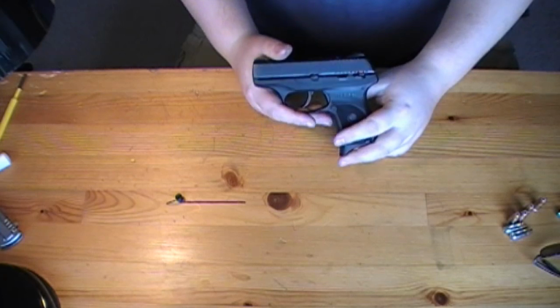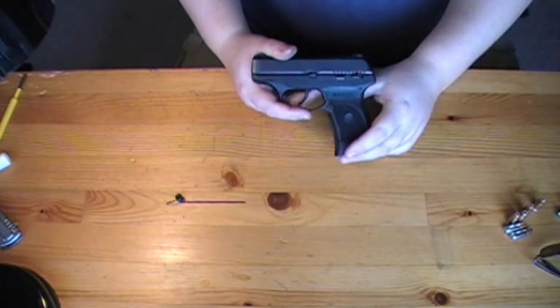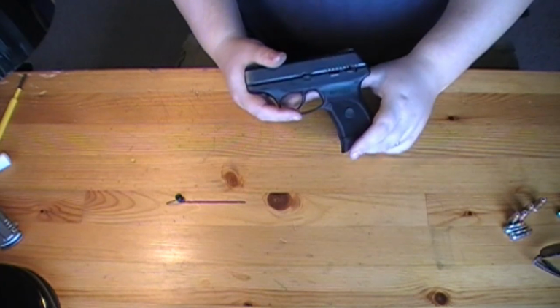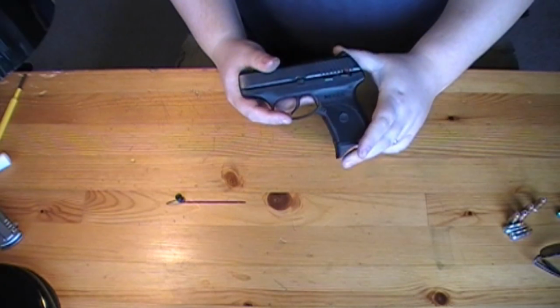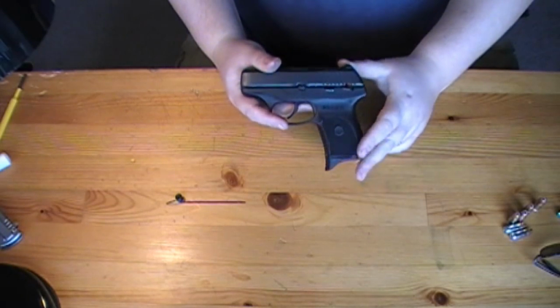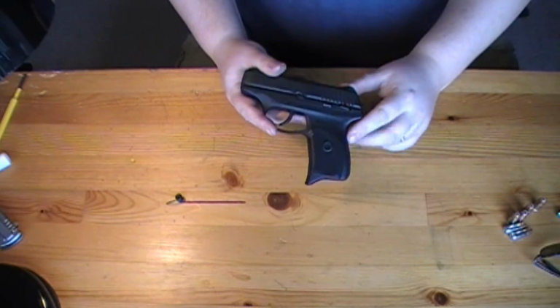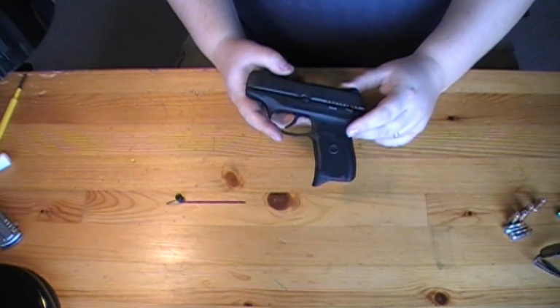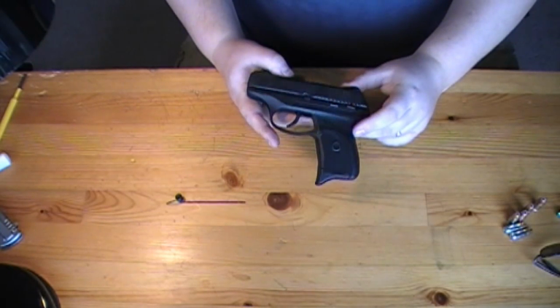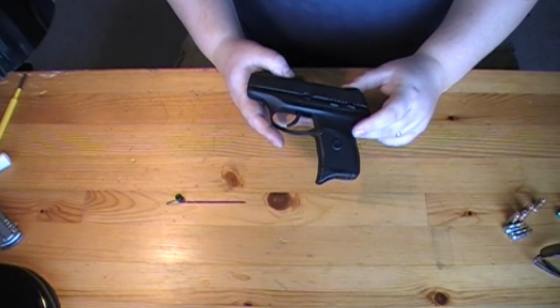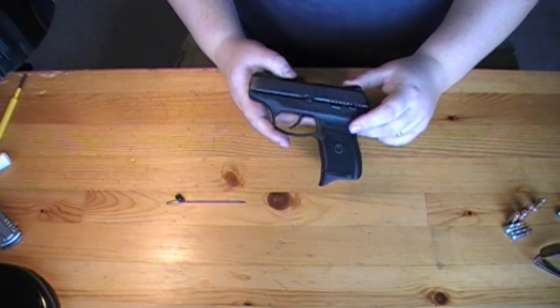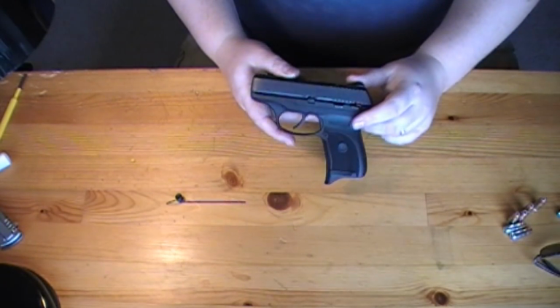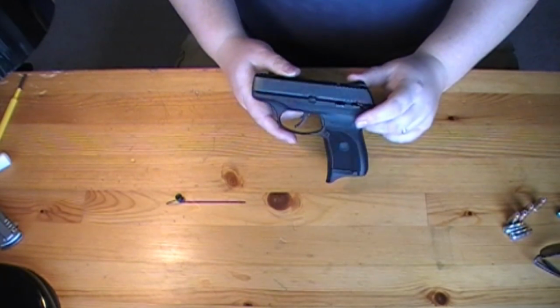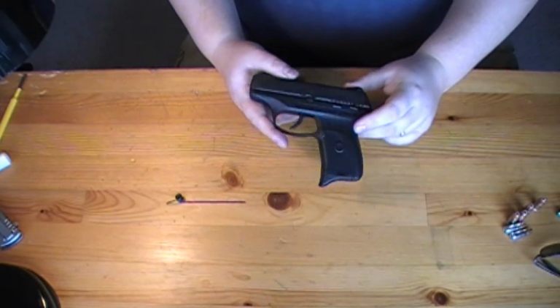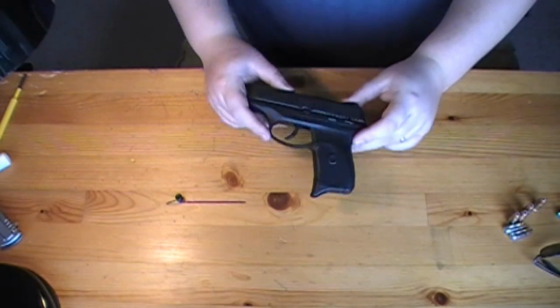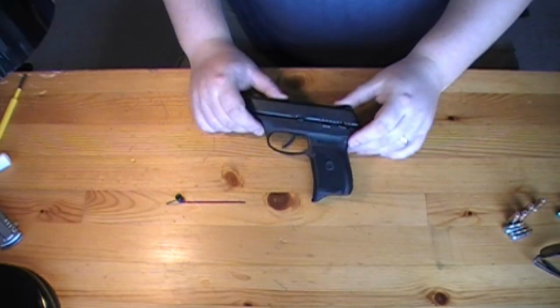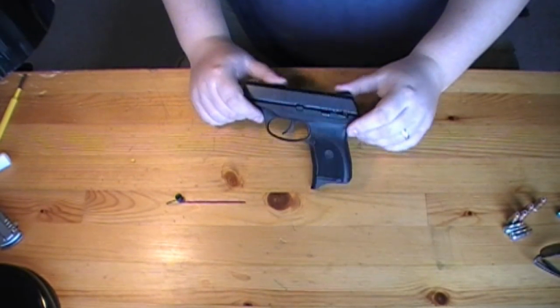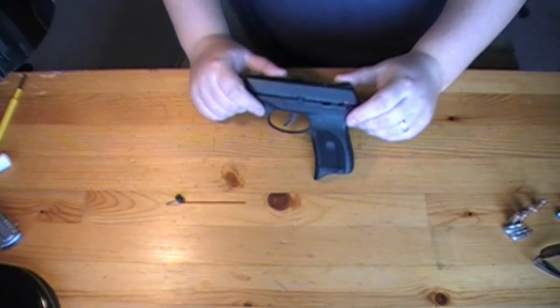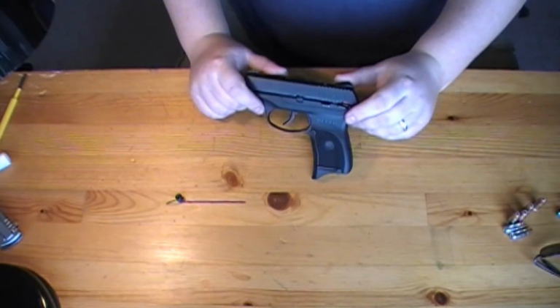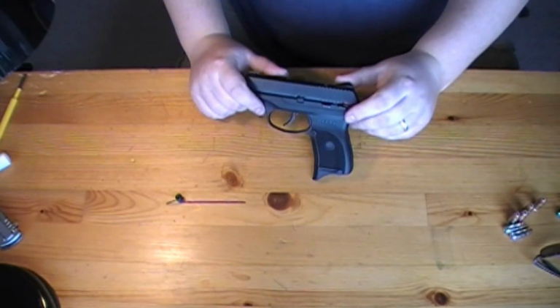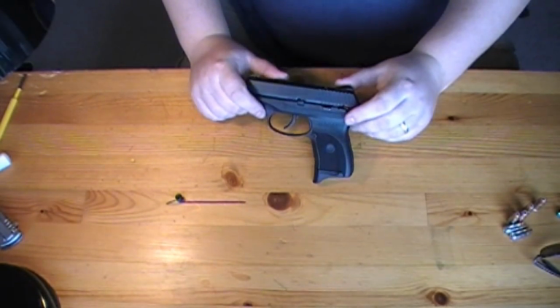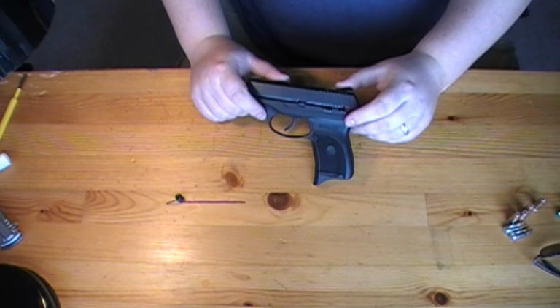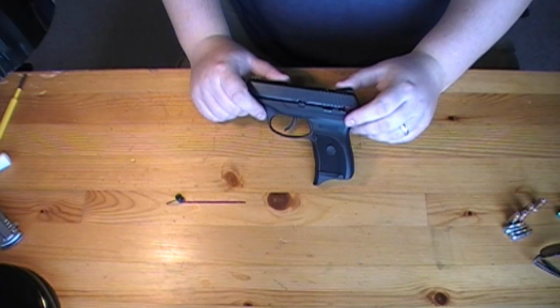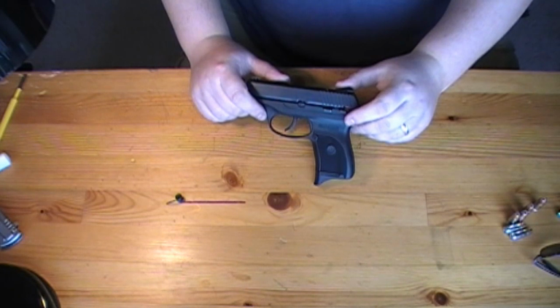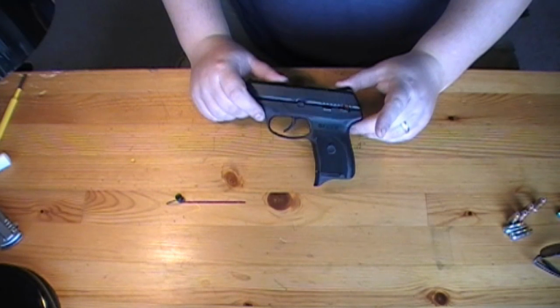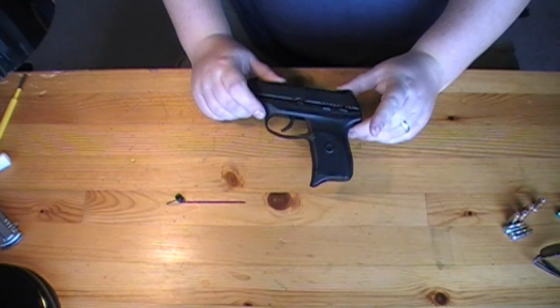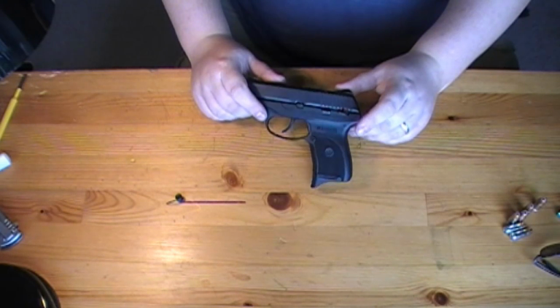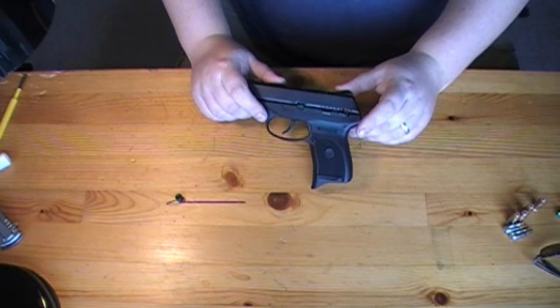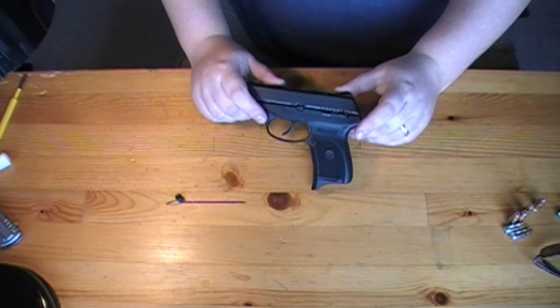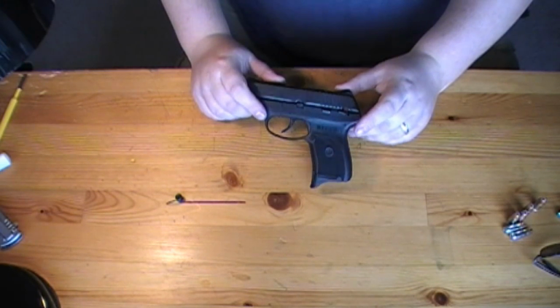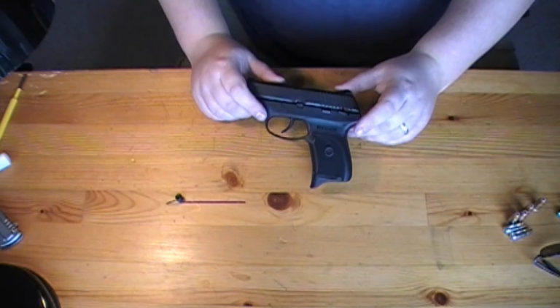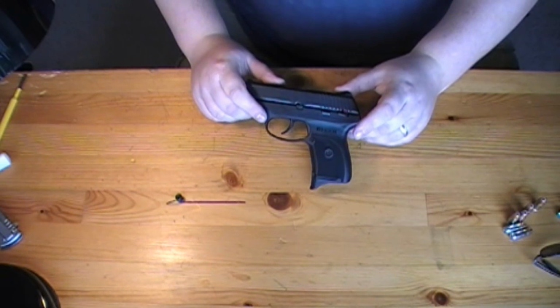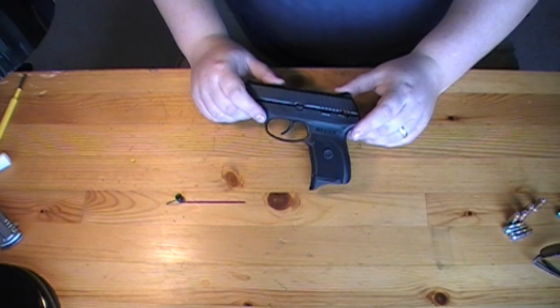Hey guys, Chad here from CNR Reviews. We've got the Ruger LC9 here and I want to do a really quick disassemble and reassemble, show you guys how to do that.